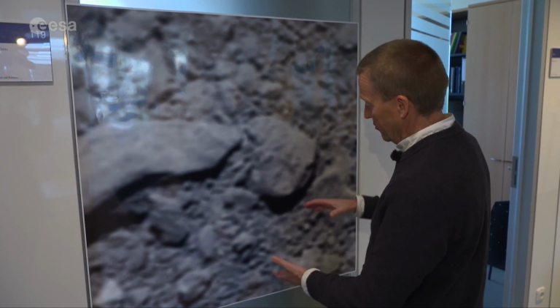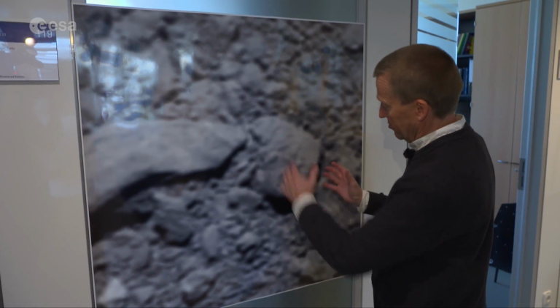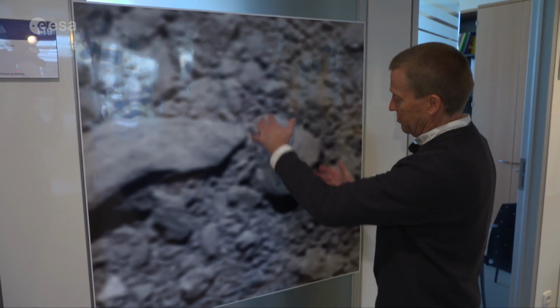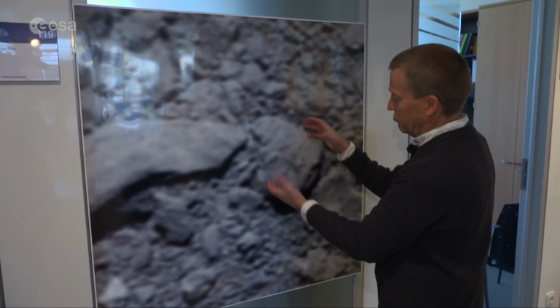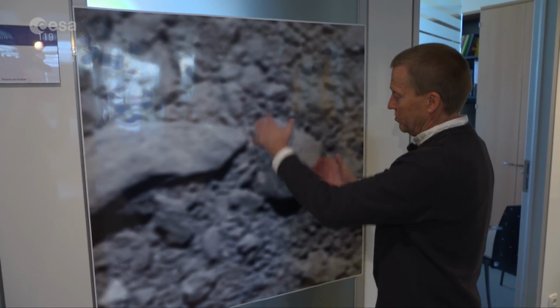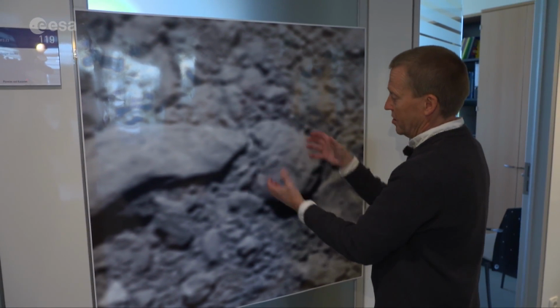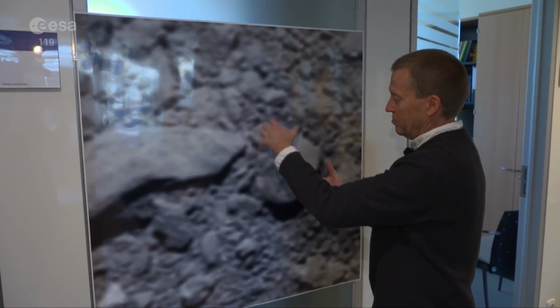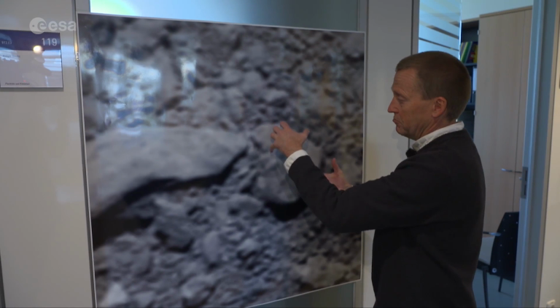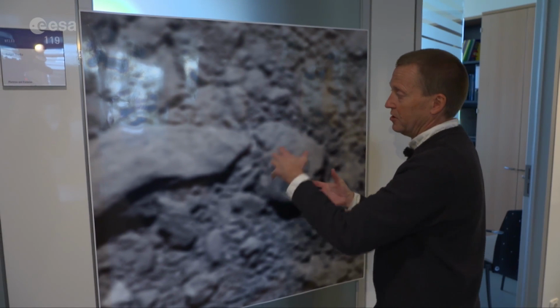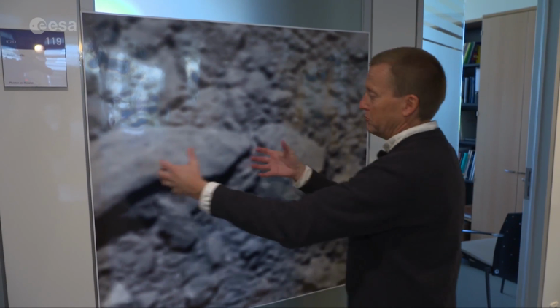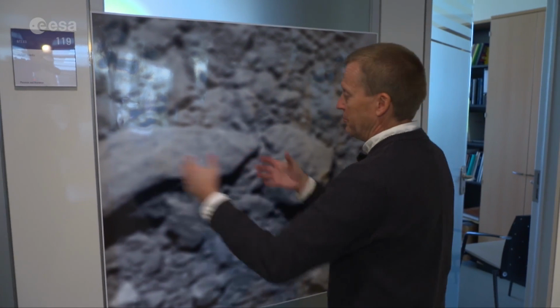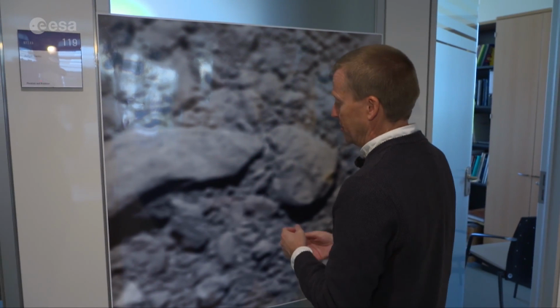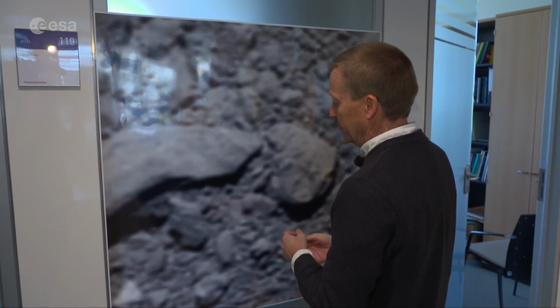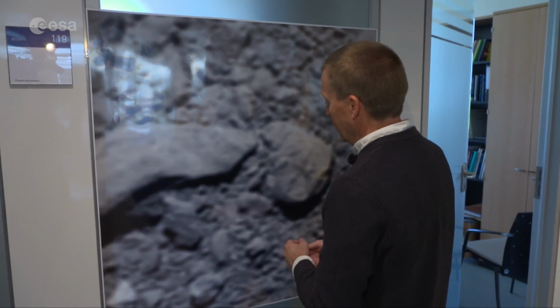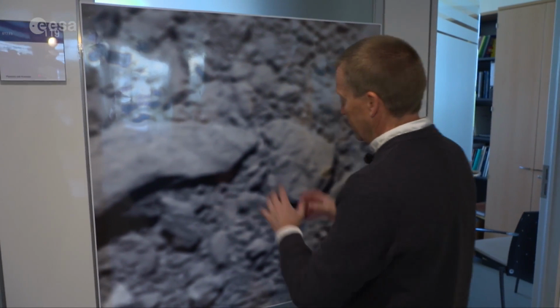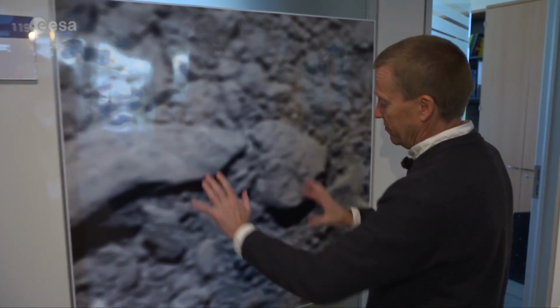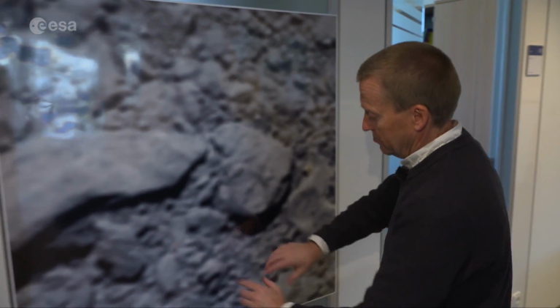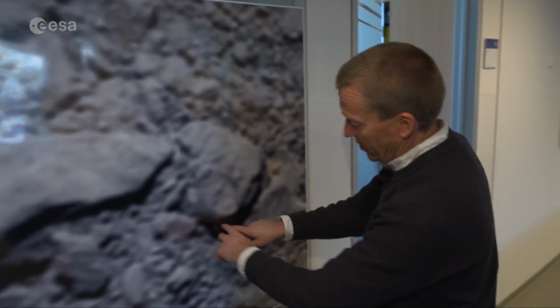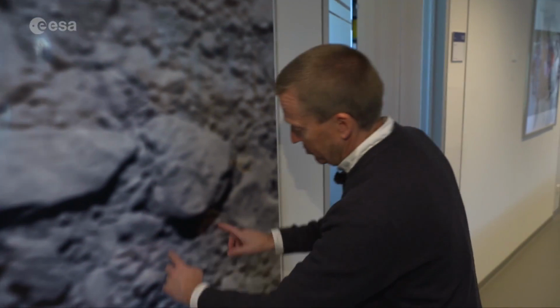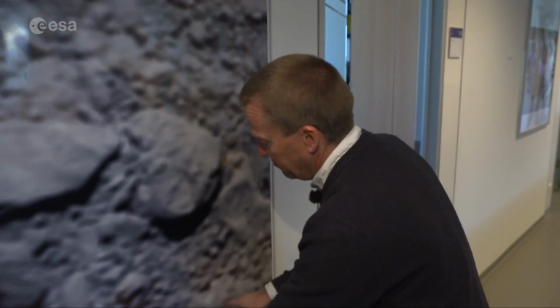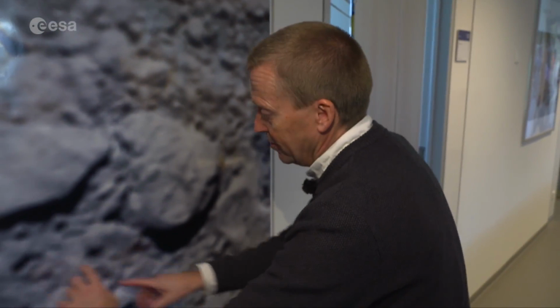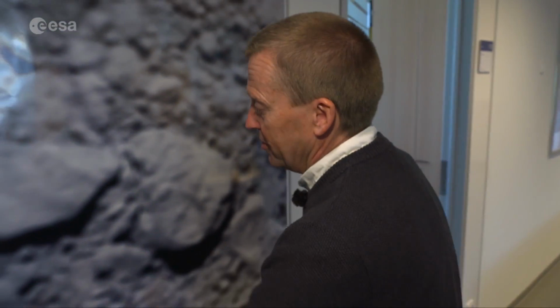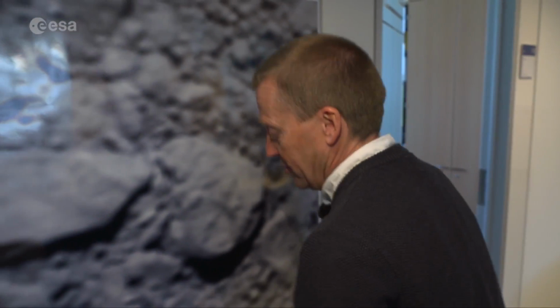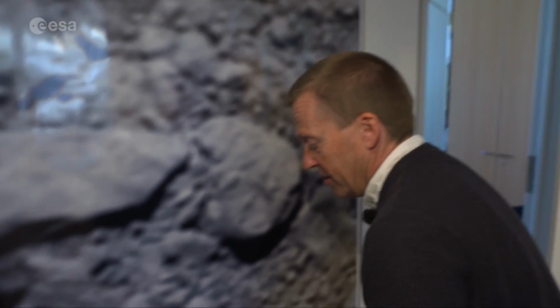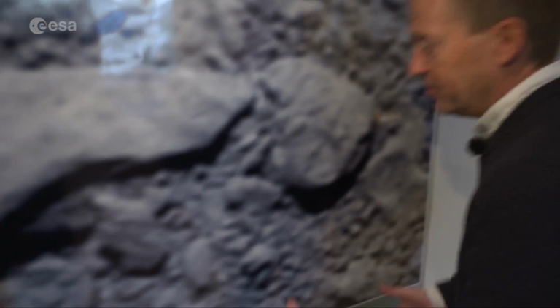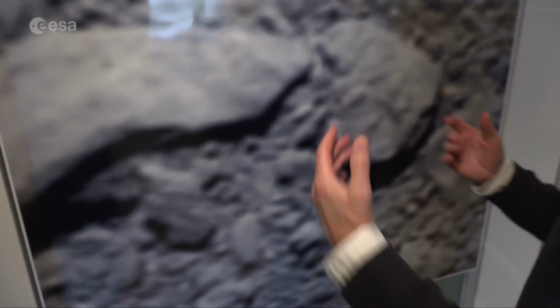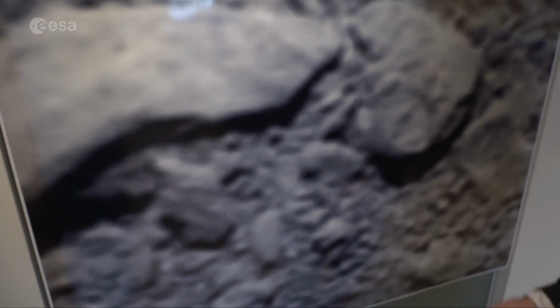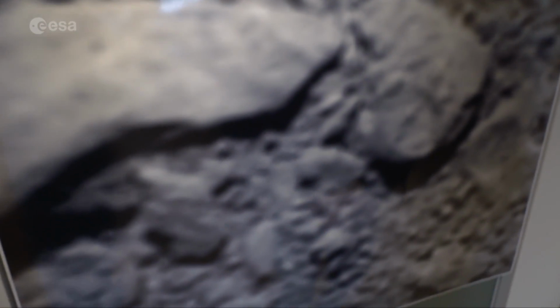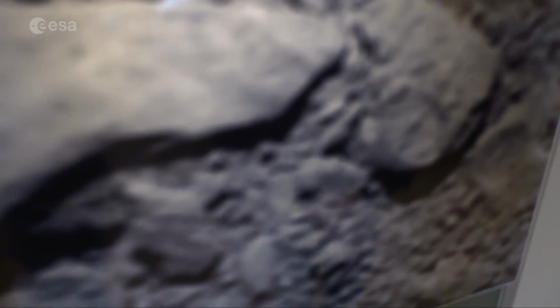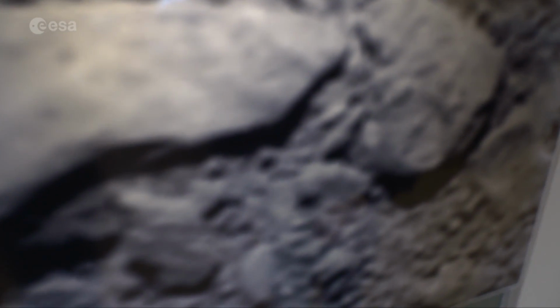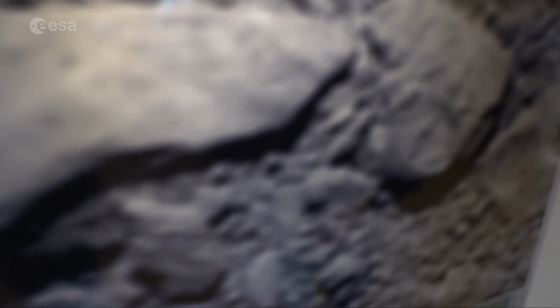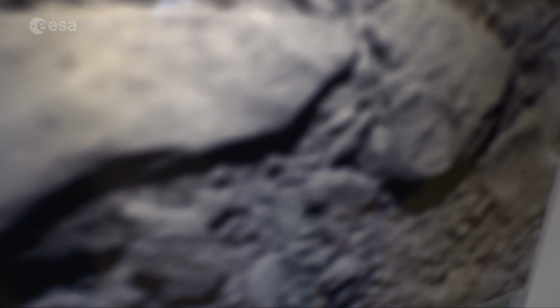It's a metre by a metre on the surface of our wonderful nucleus. You can imagine this is true size — you can really grab the stuff on the surface. You can imagine your feet standing here on the surface of our comet.